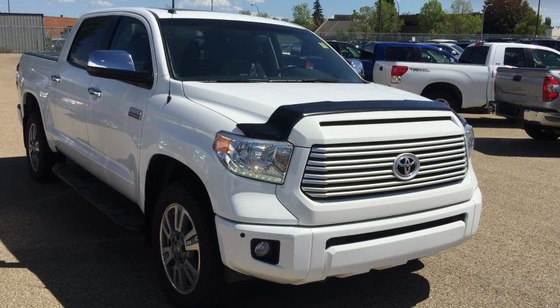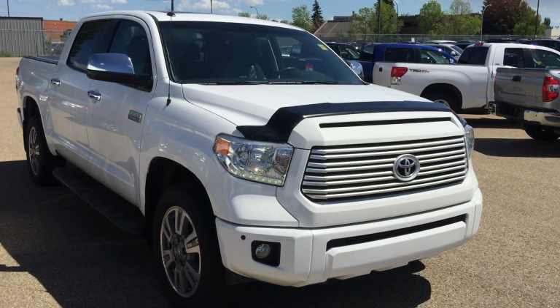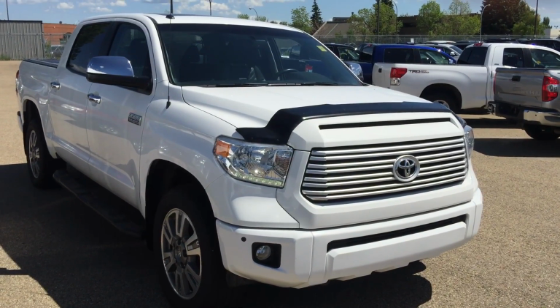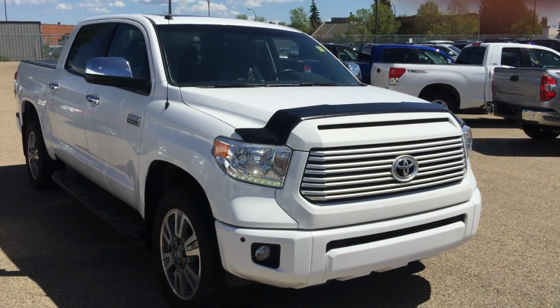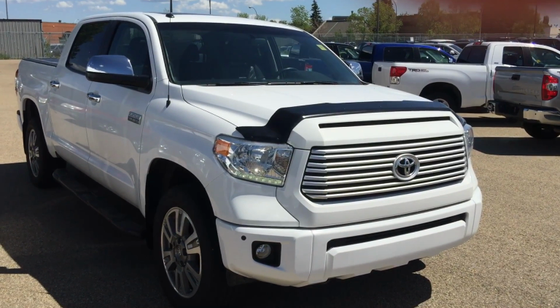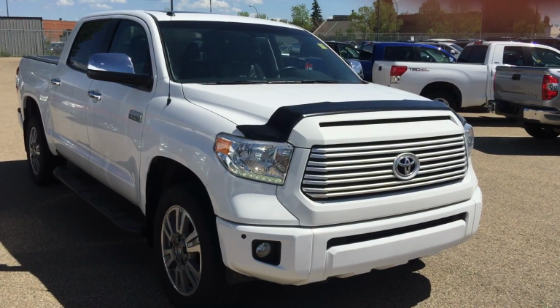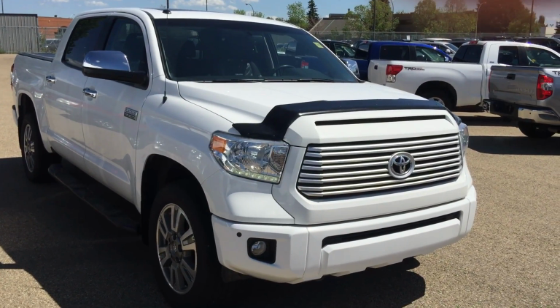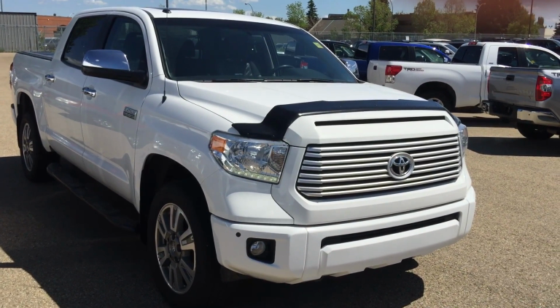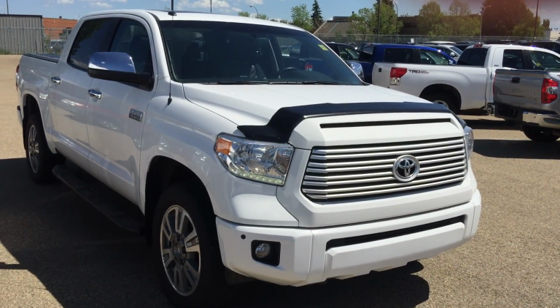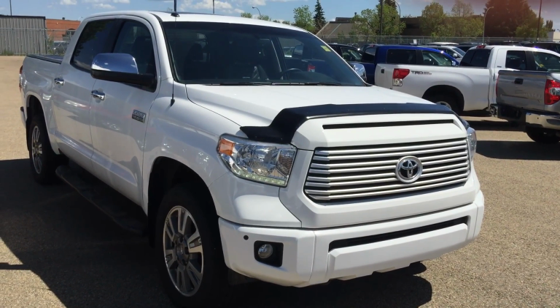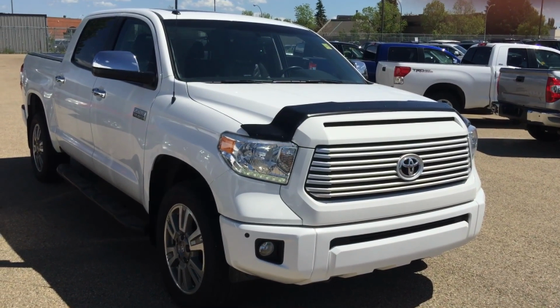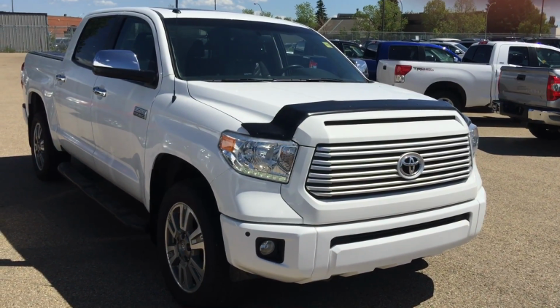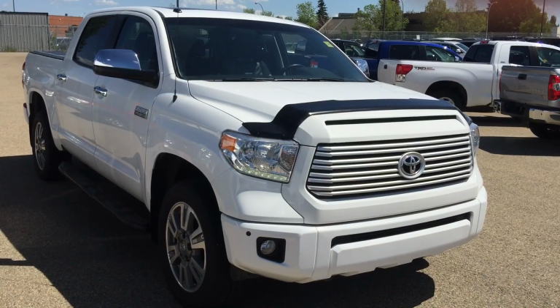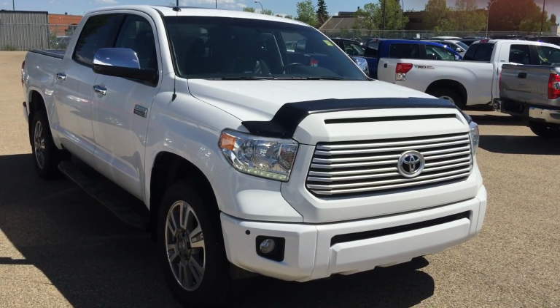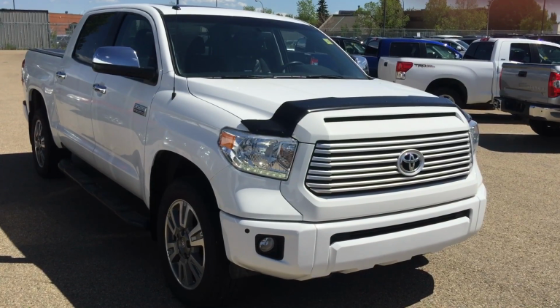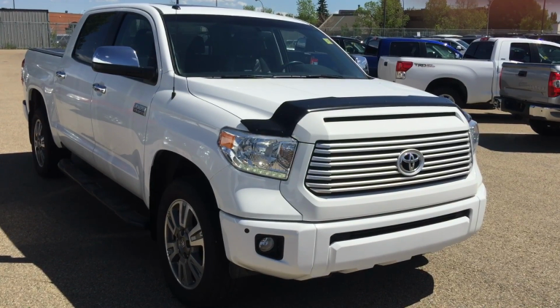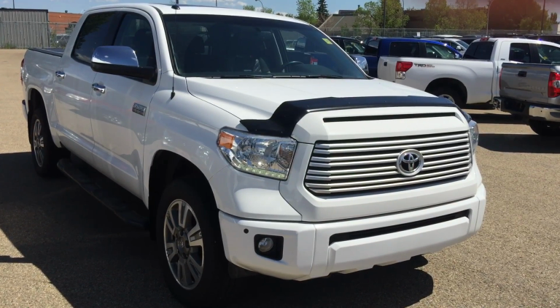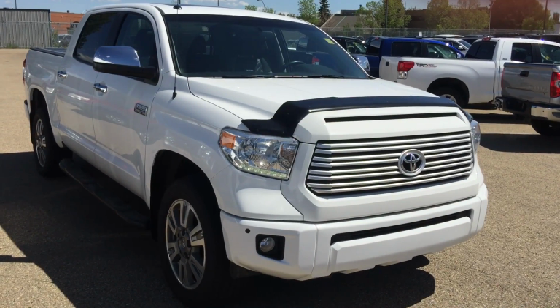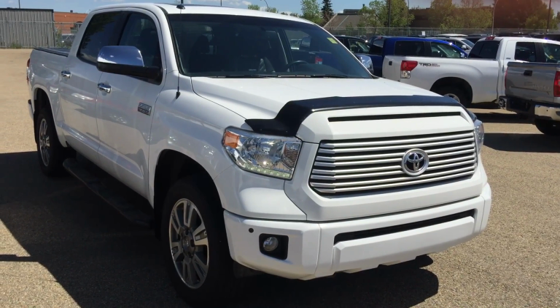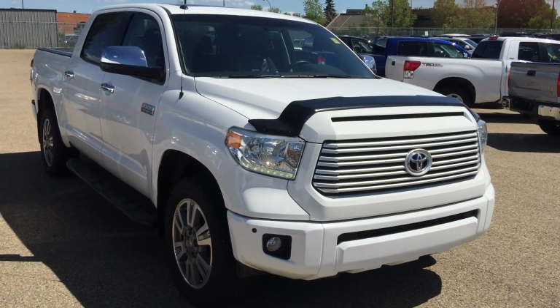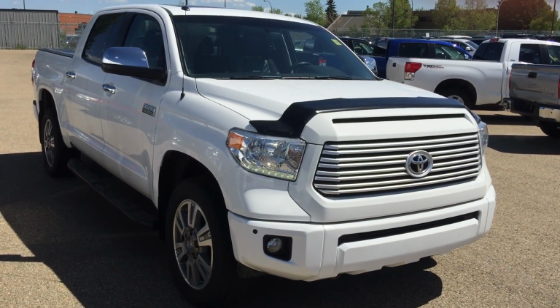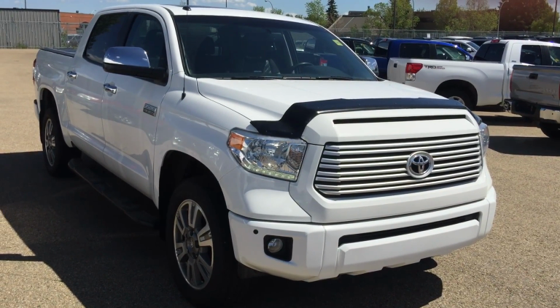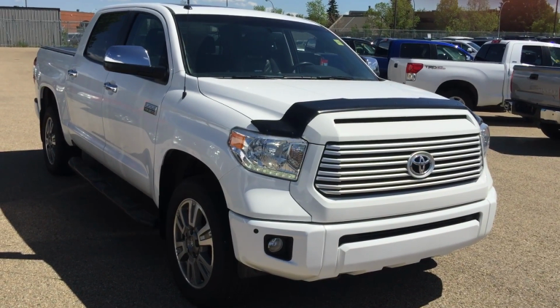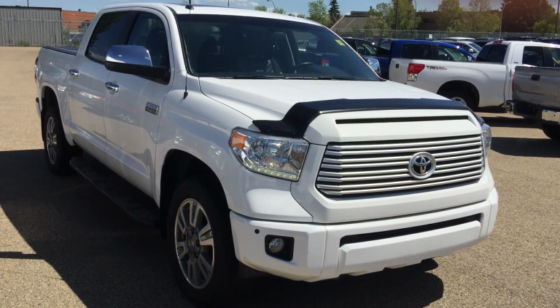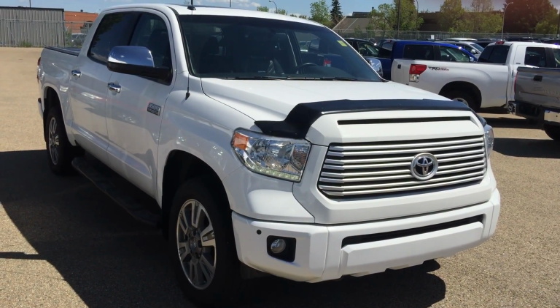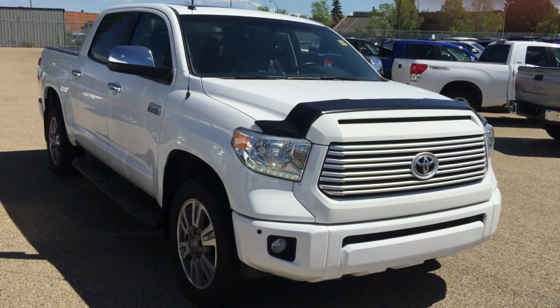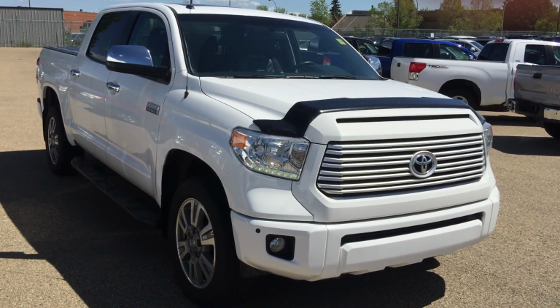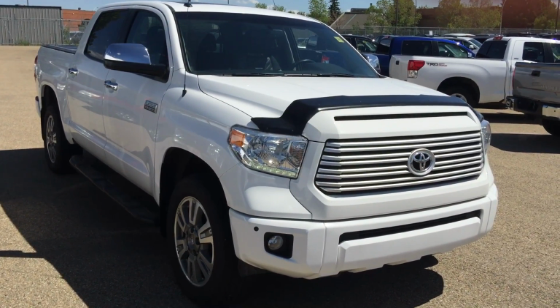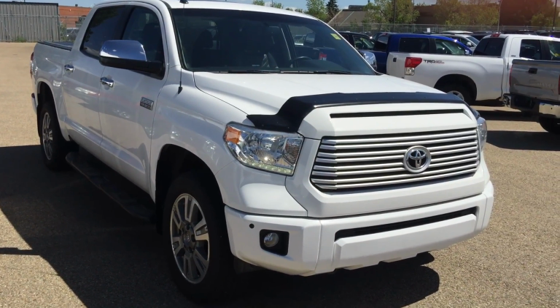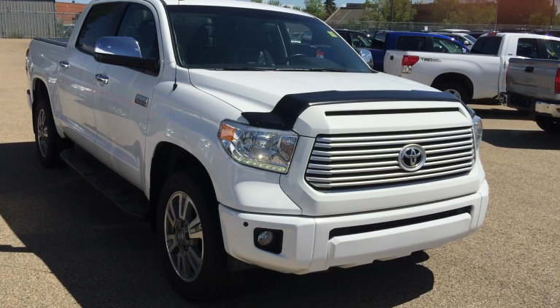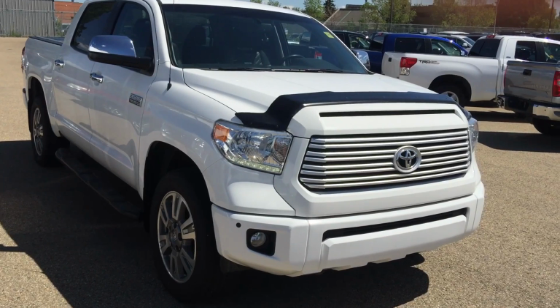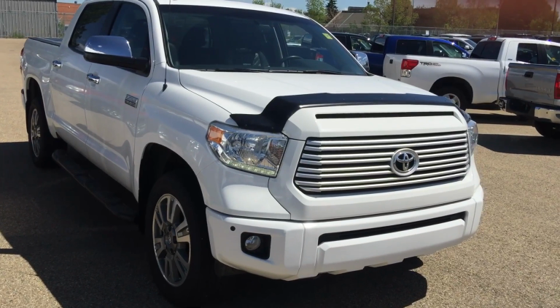Good afternoon Elvis. This is Andy Lam from Mayfield Toyota Priyong Supercenter. This is the 2014 Toyota Tundra Platinum — a fully loaded truck.